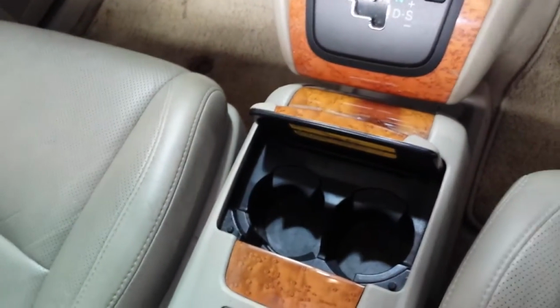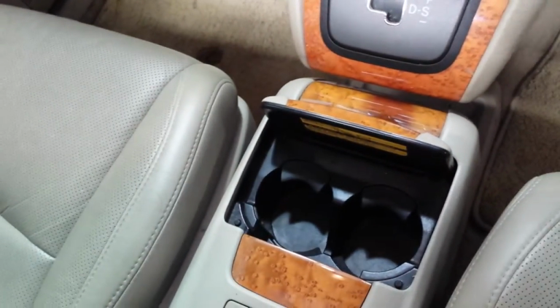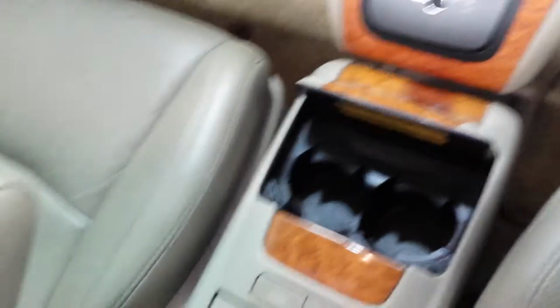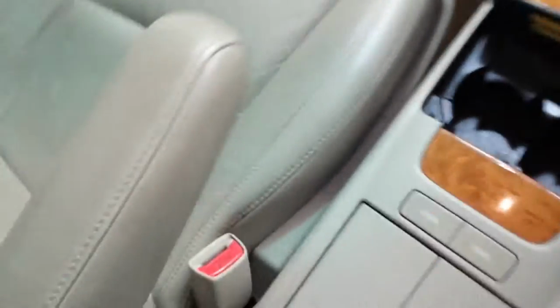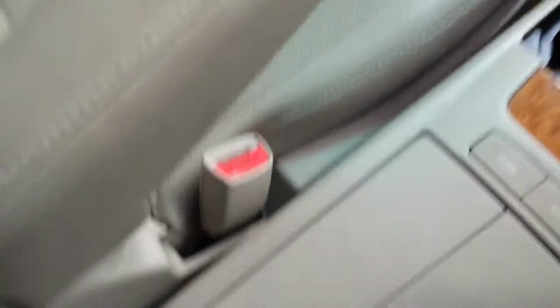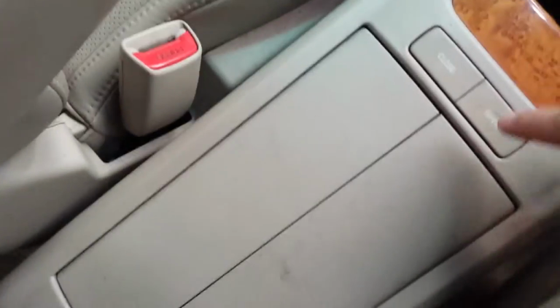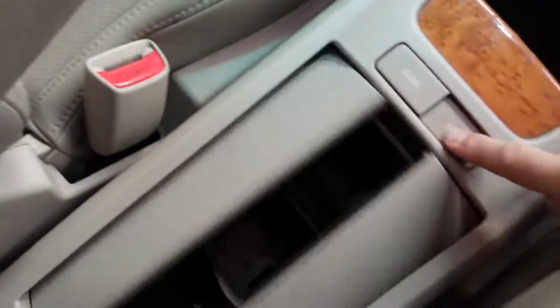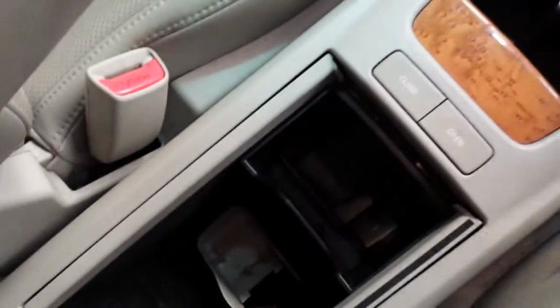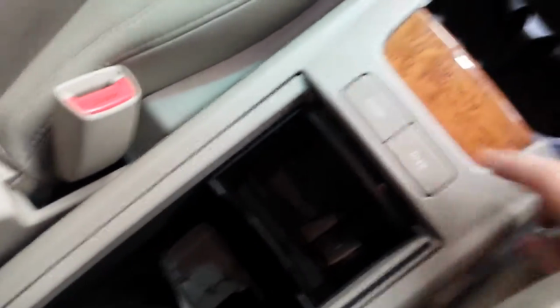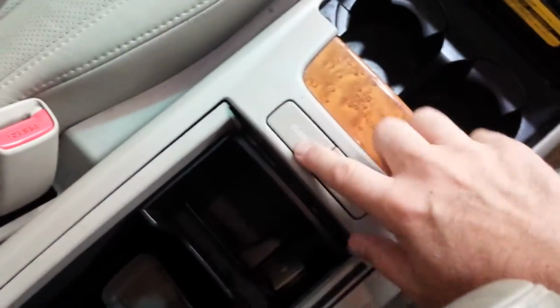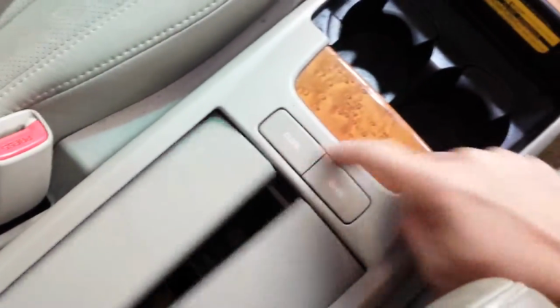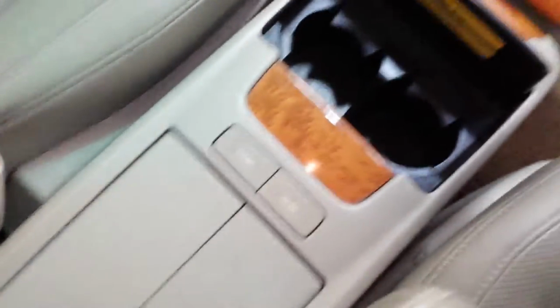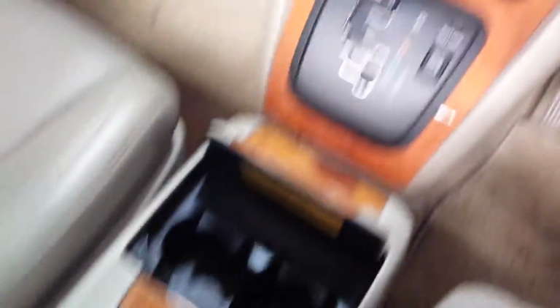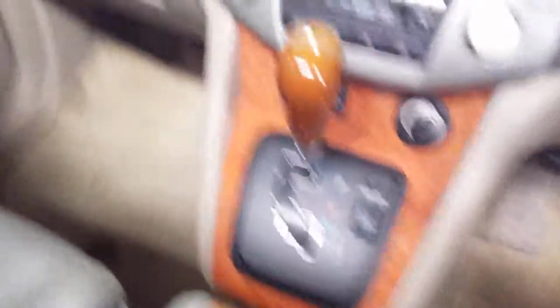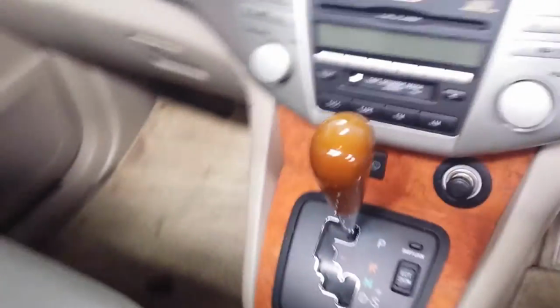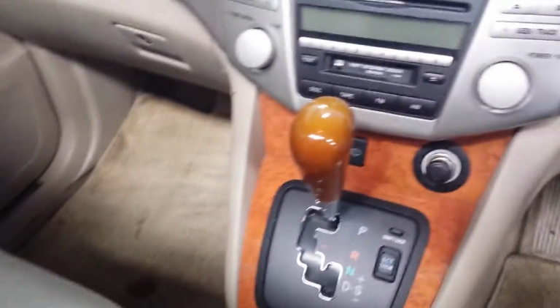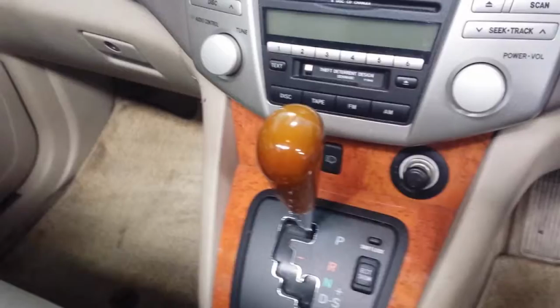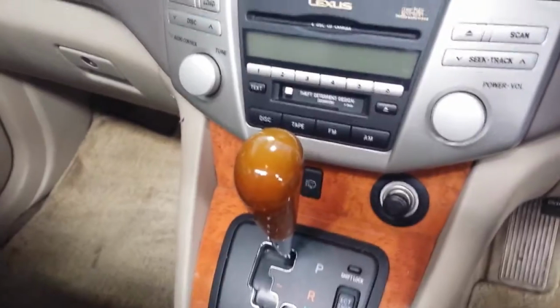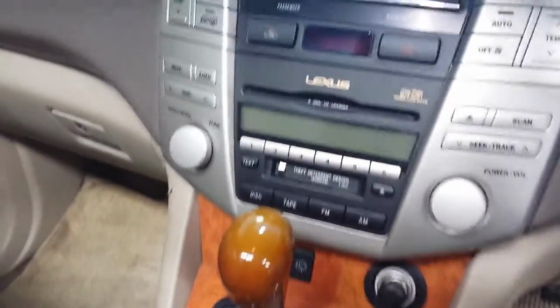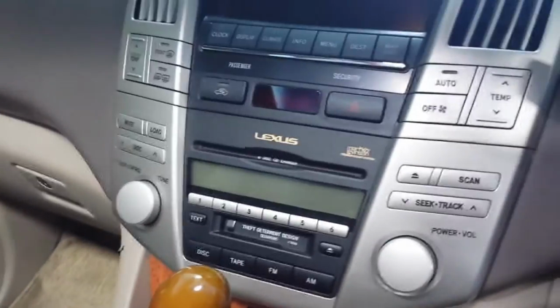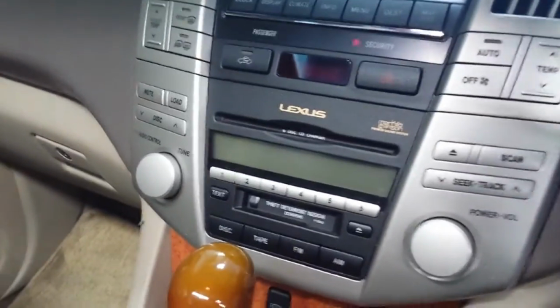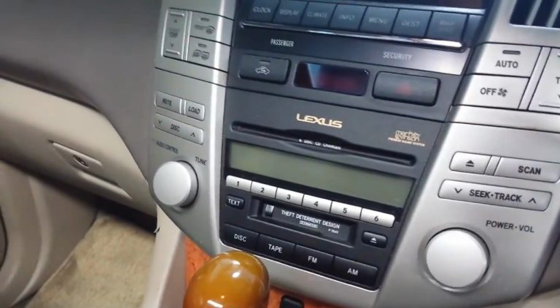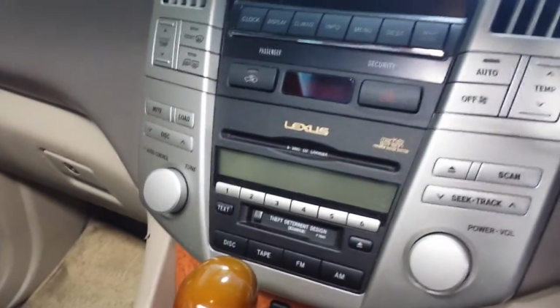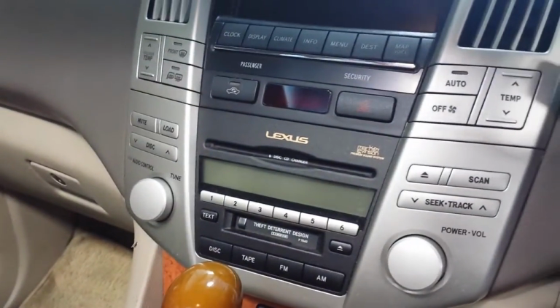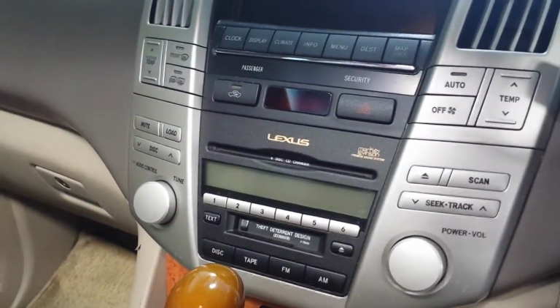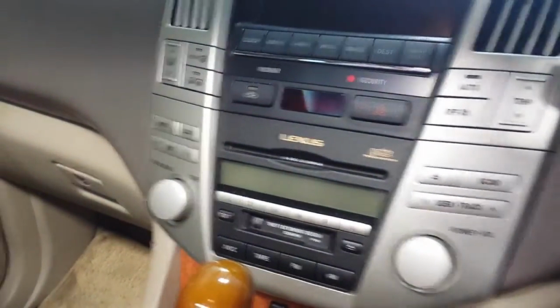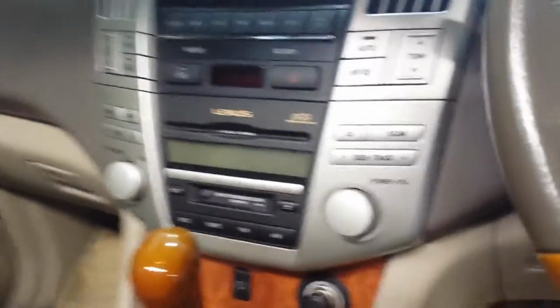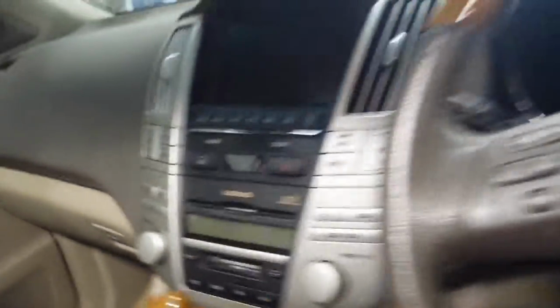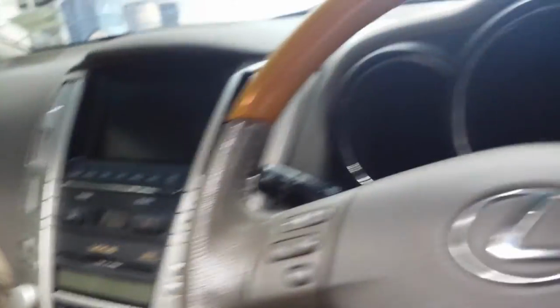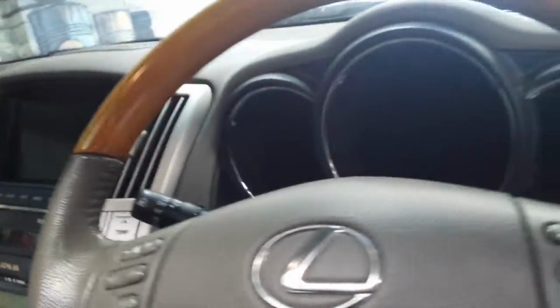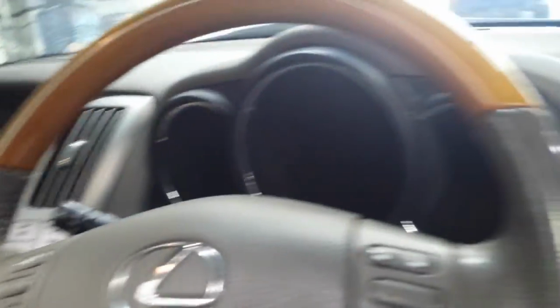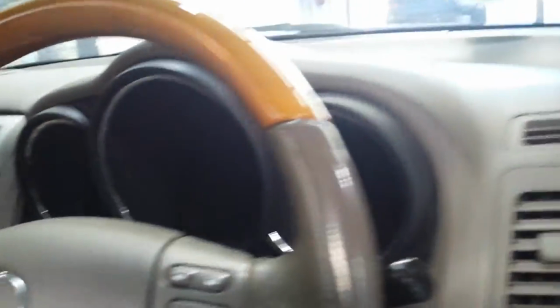You've got your cup holders there, and a button that opens and closes the console. You've got the Mark Levinson sound system, which is the six-CD changer with the premium amplifier.